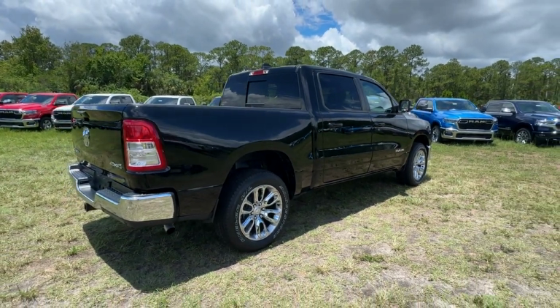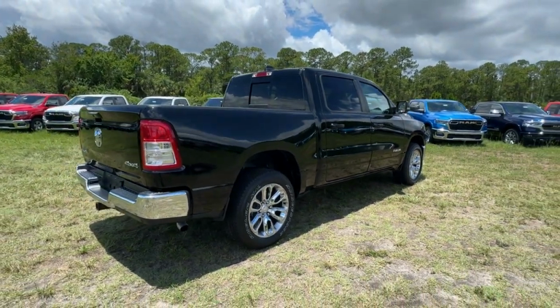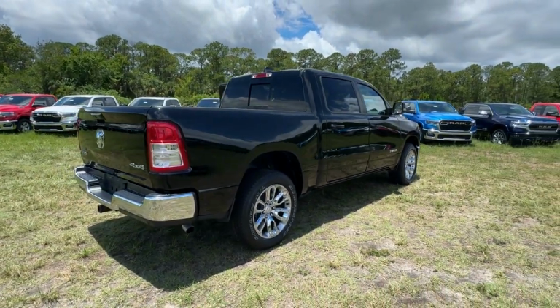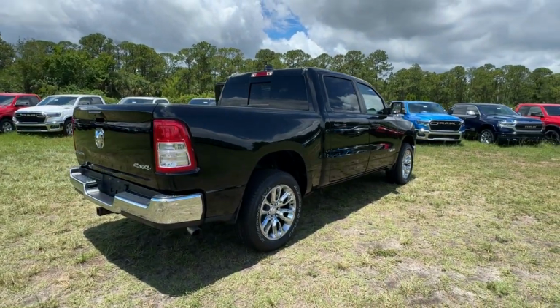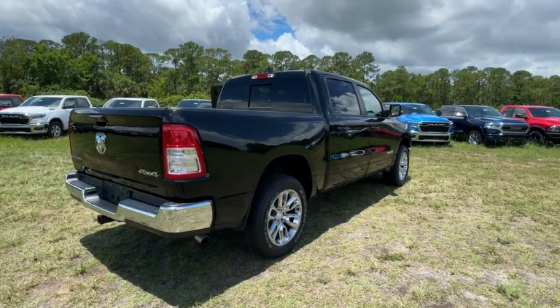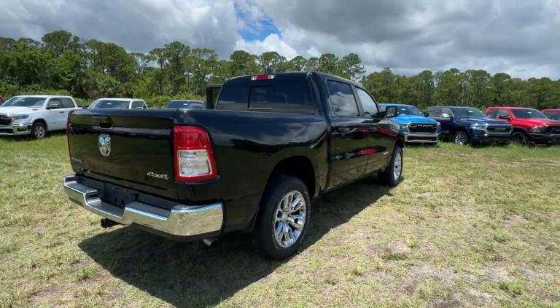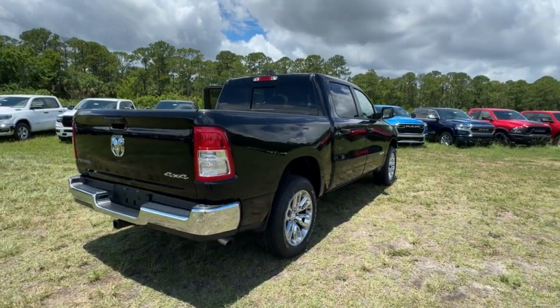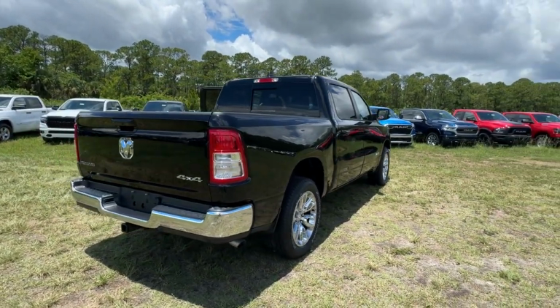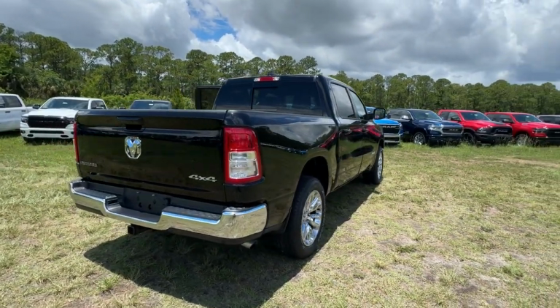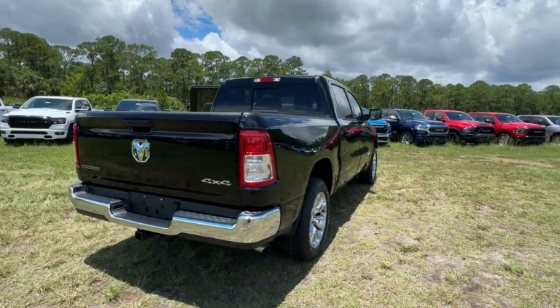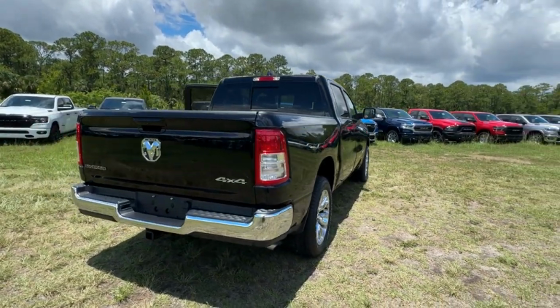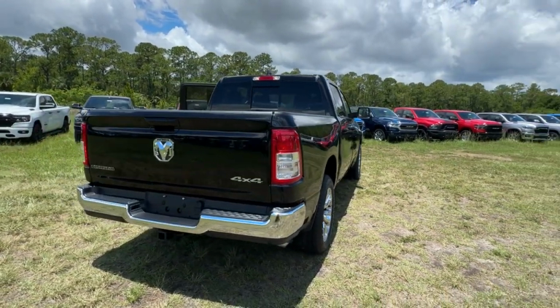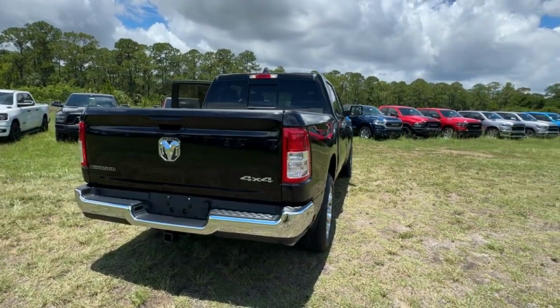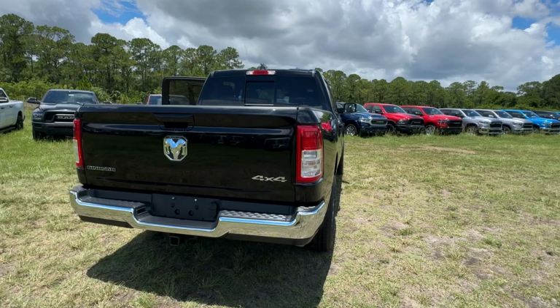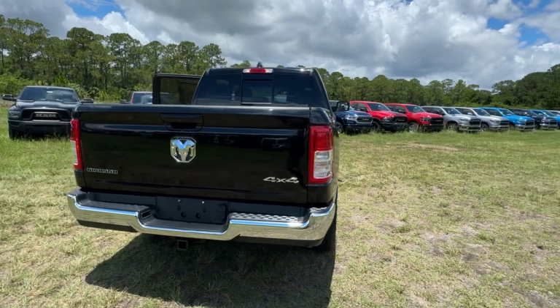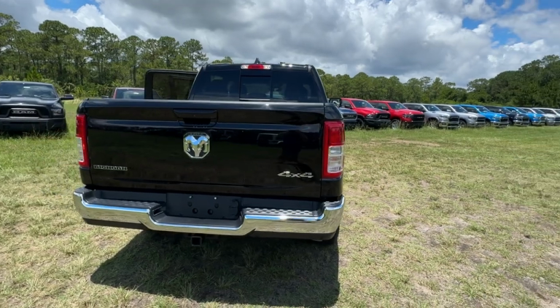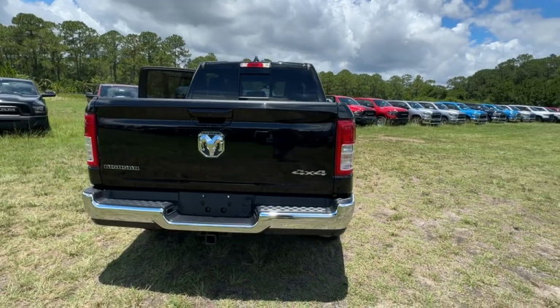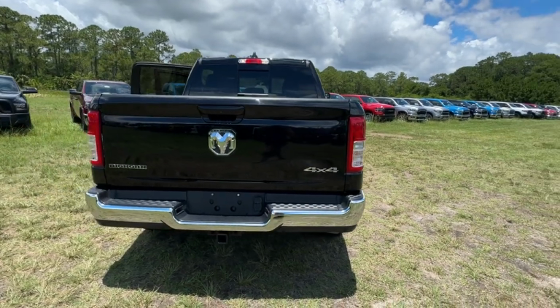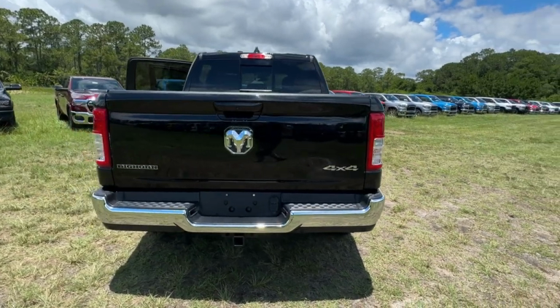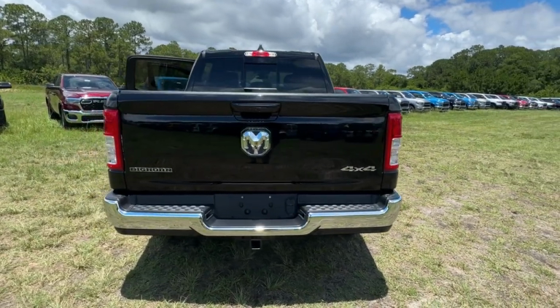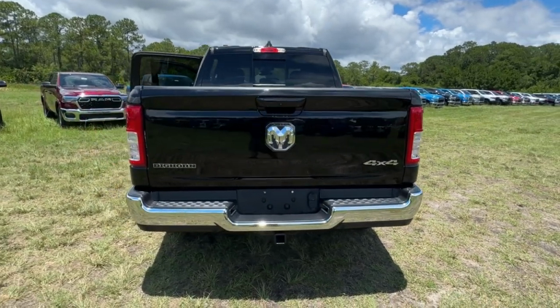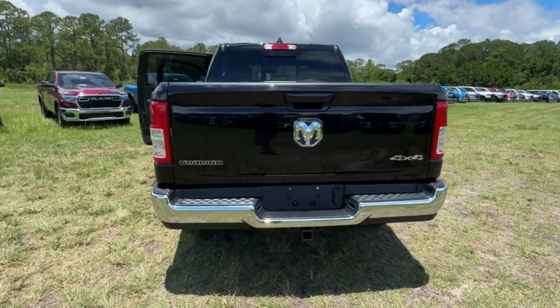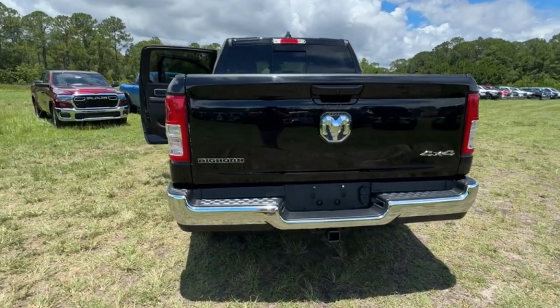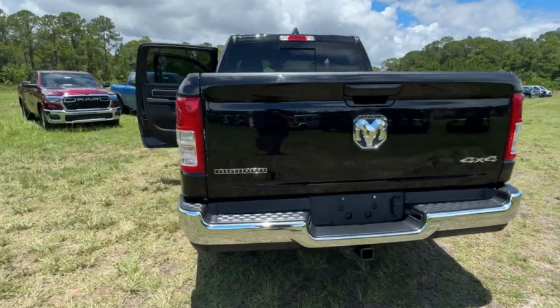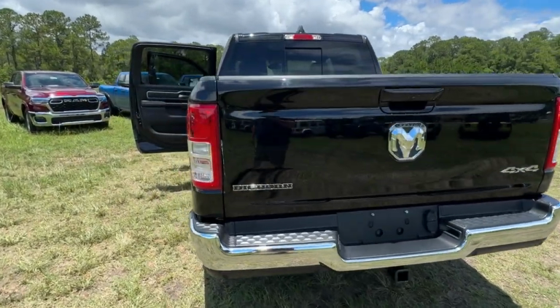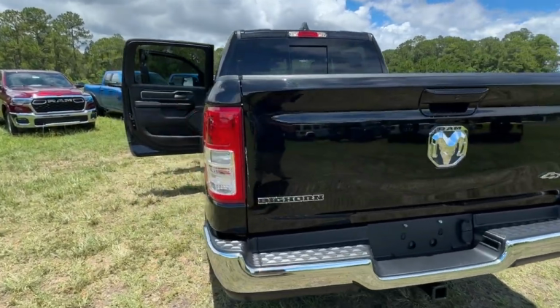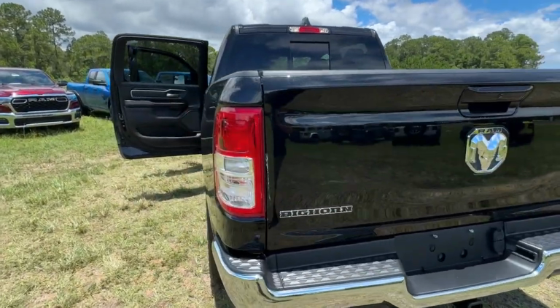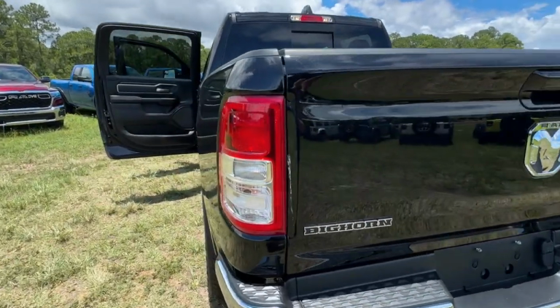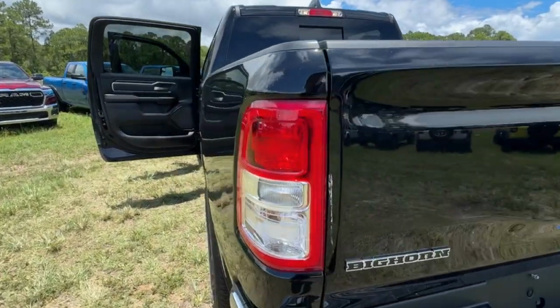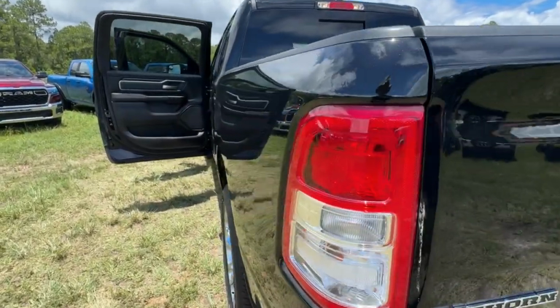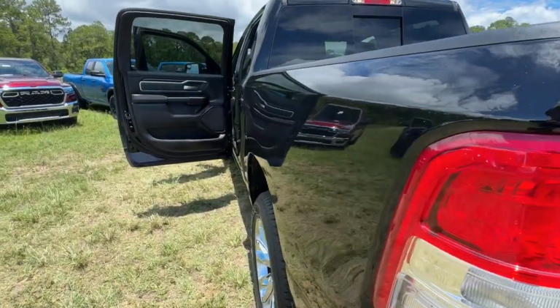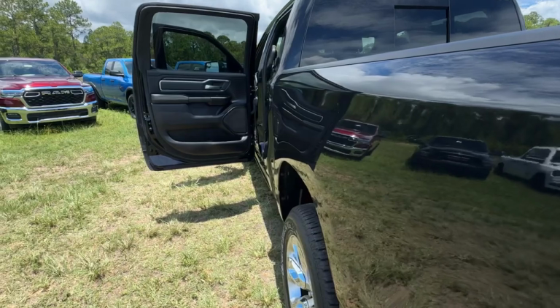These are just some of the great options this vehicle comes with: keyless entry, backup camera, four-wheel drive, V6 cylinder engine, and keyless start.